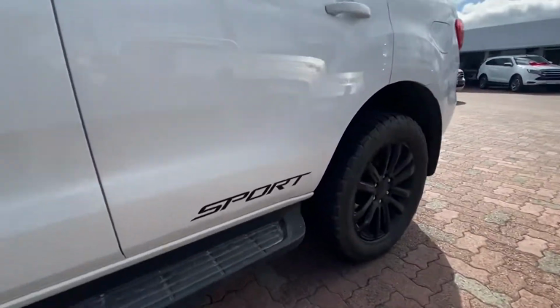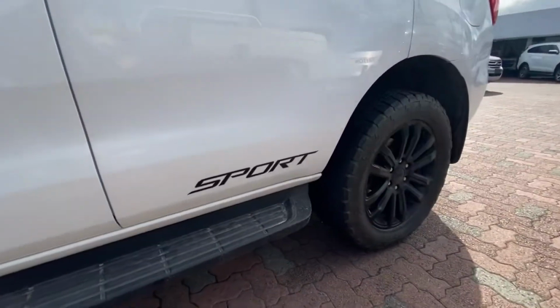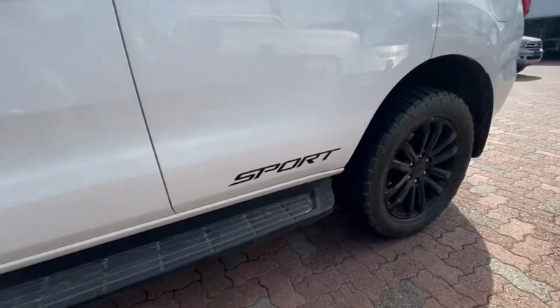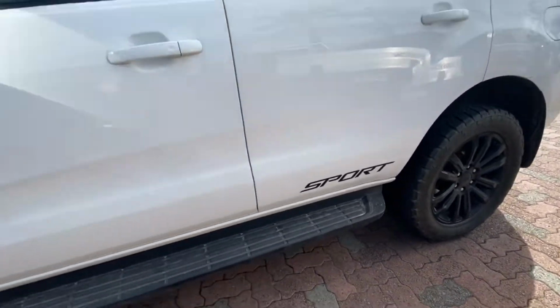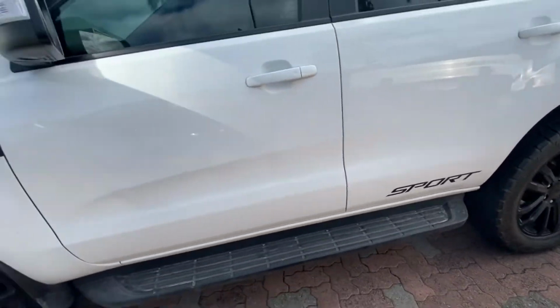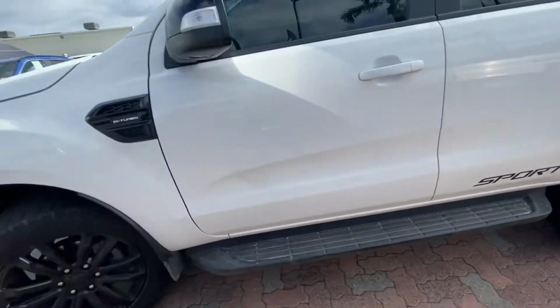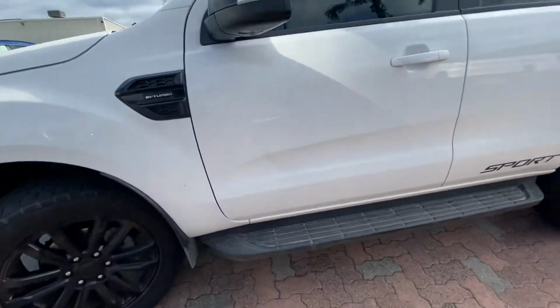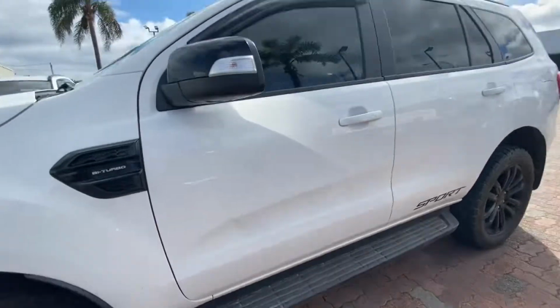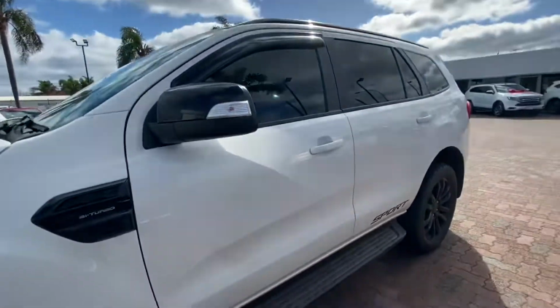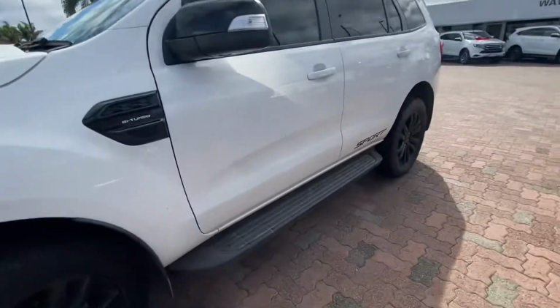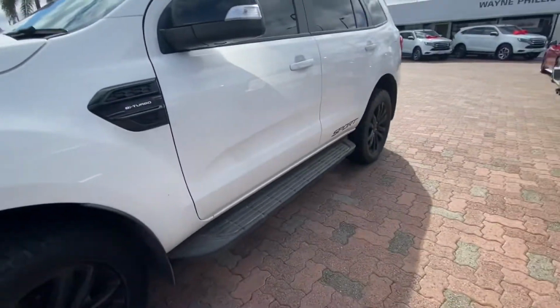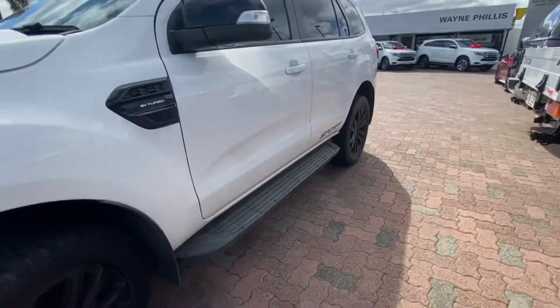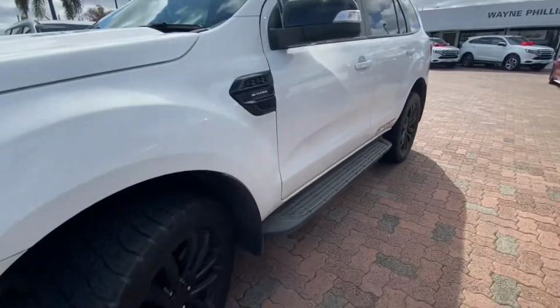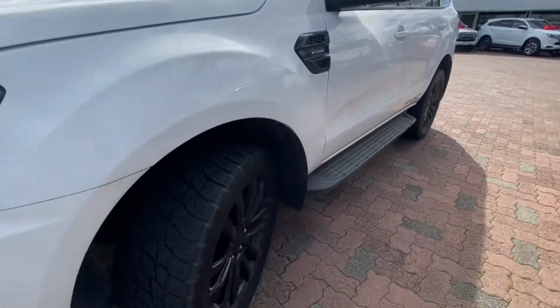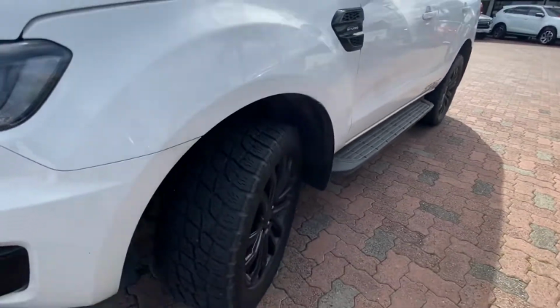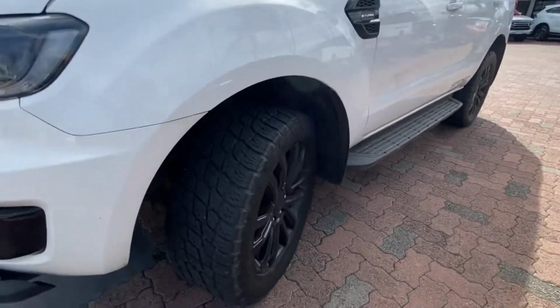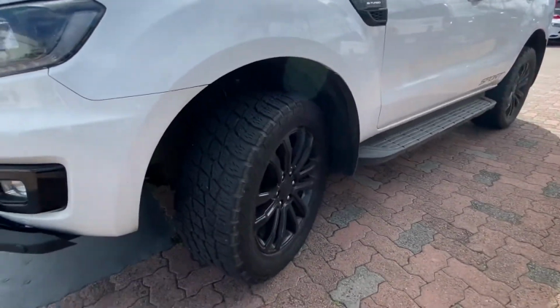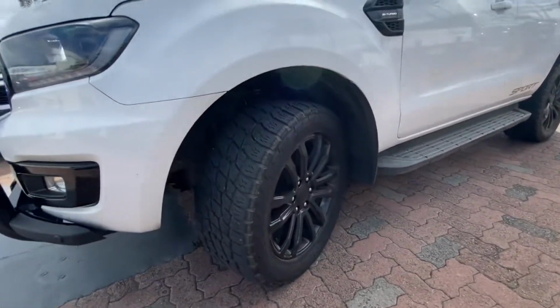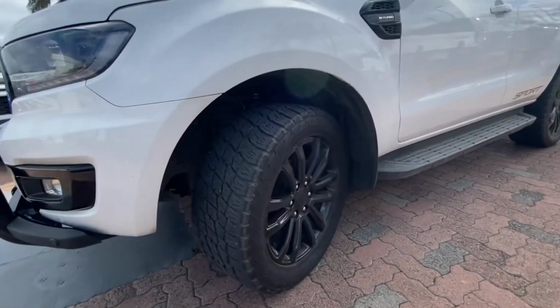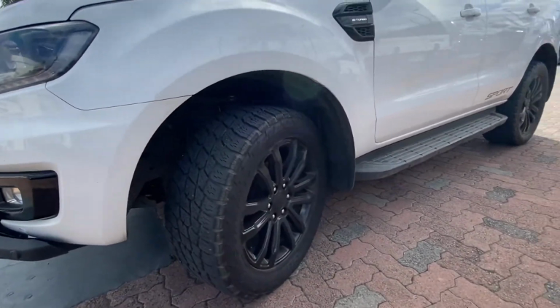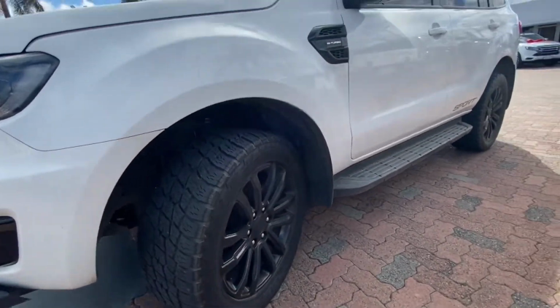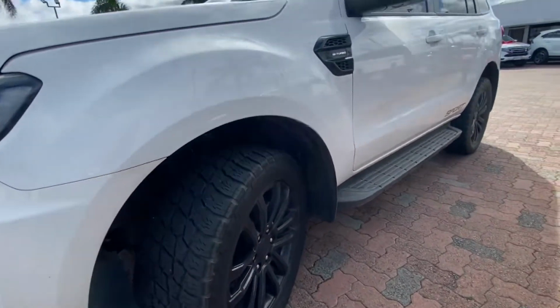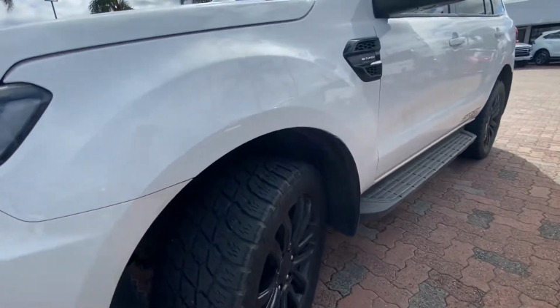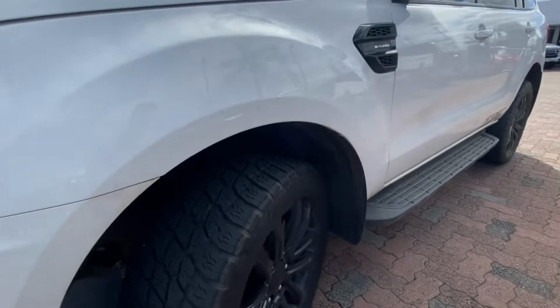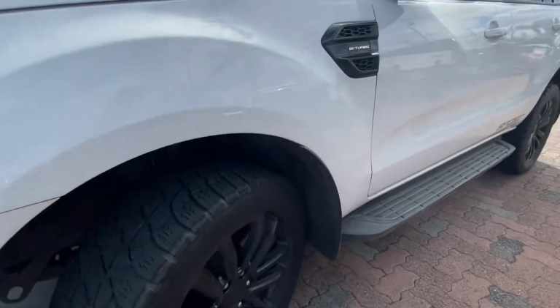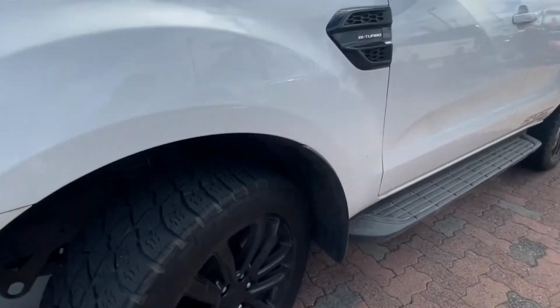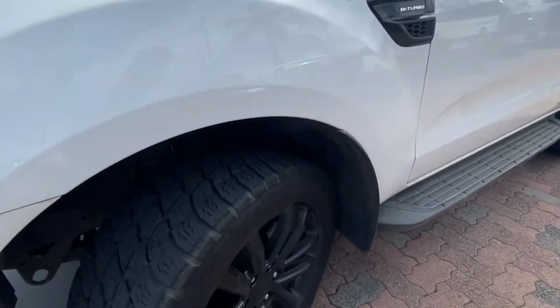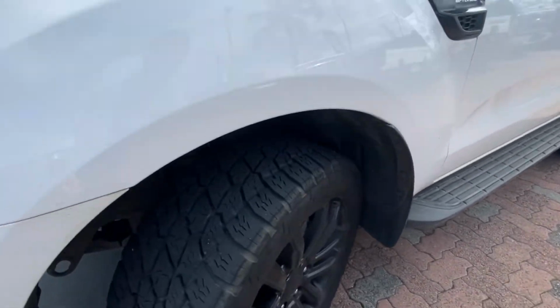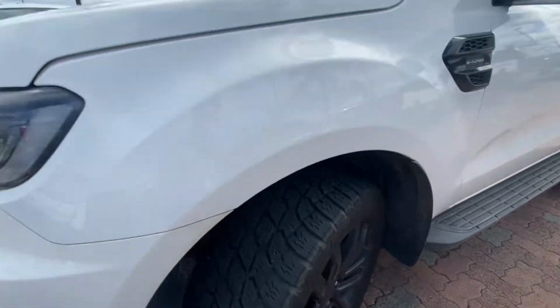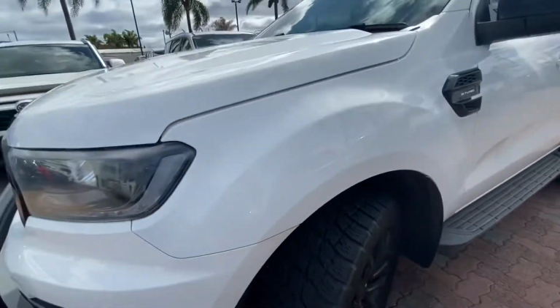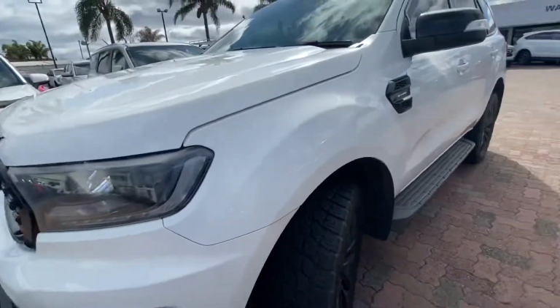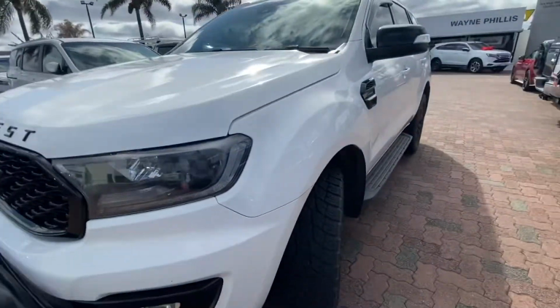With the Sport package you get side rails, roof rails, and side skirts as well. The black wheels come with all-terrain tyres which have lots and lots of tread left, which is good.